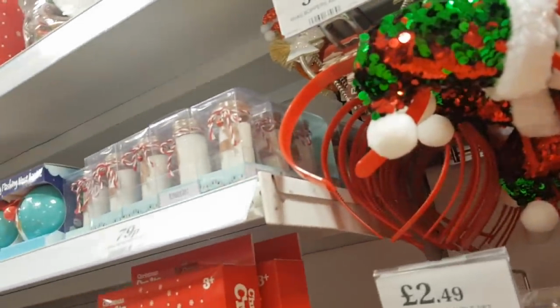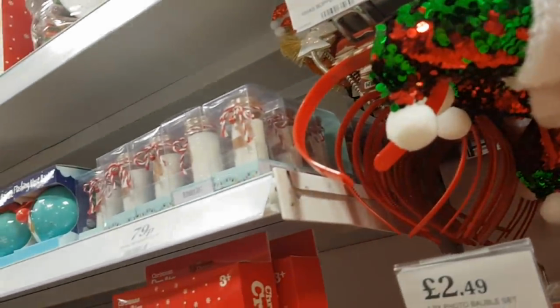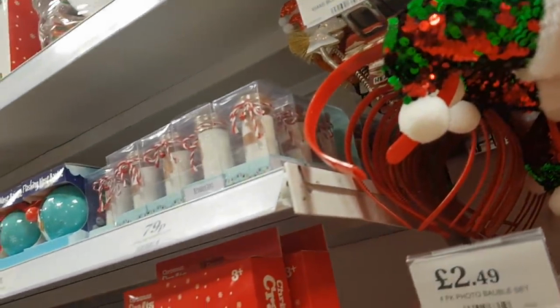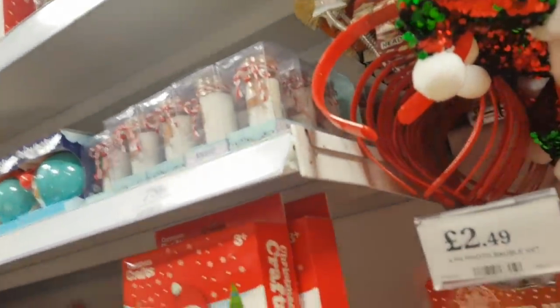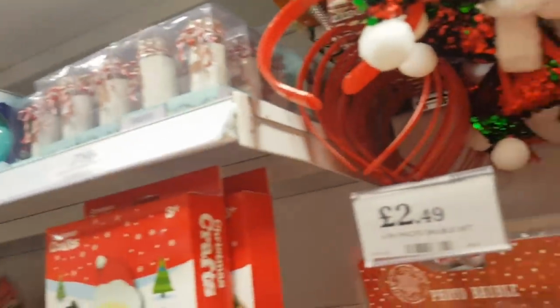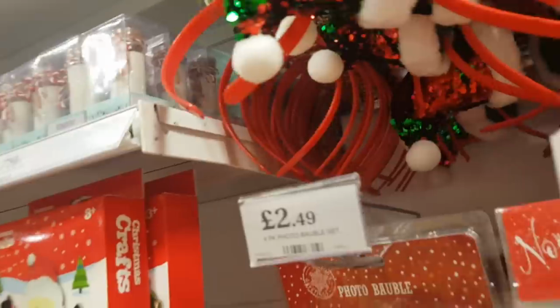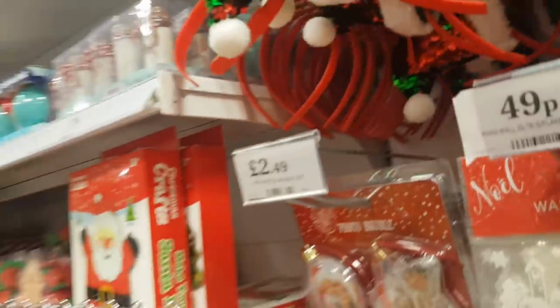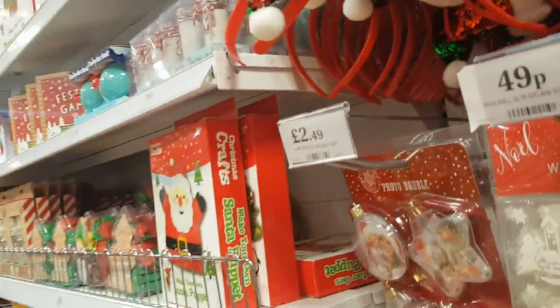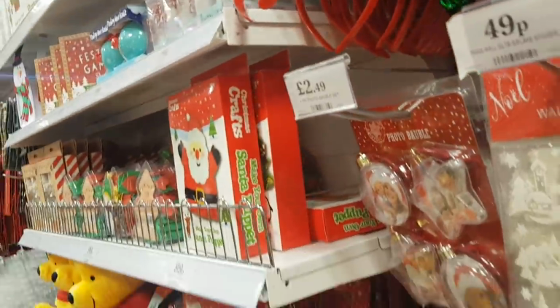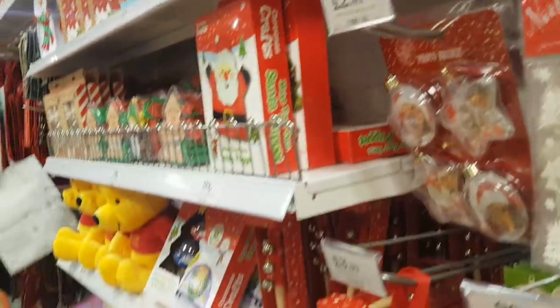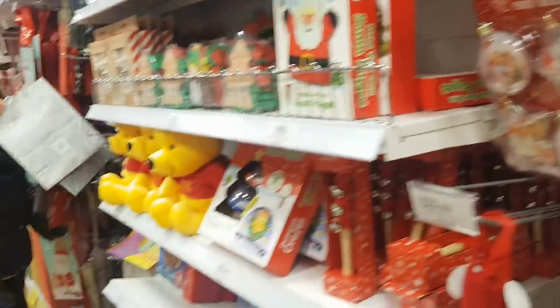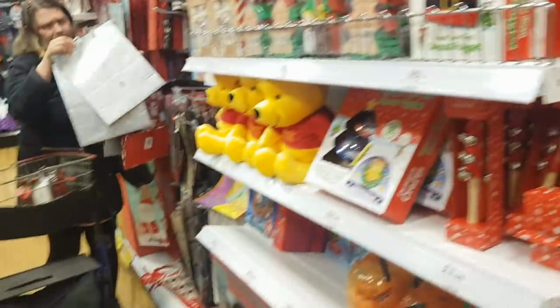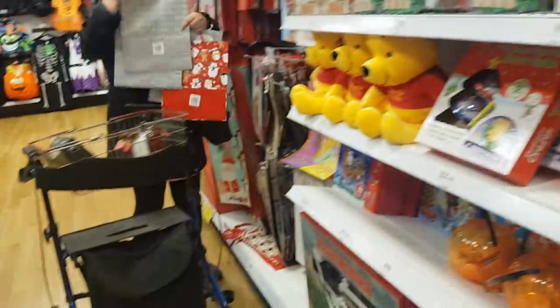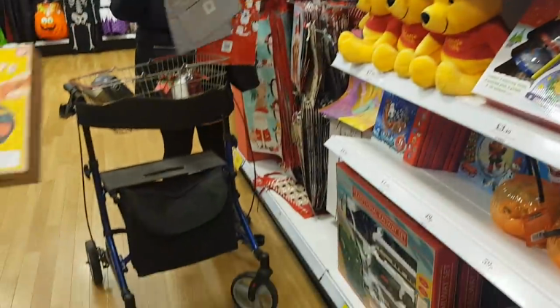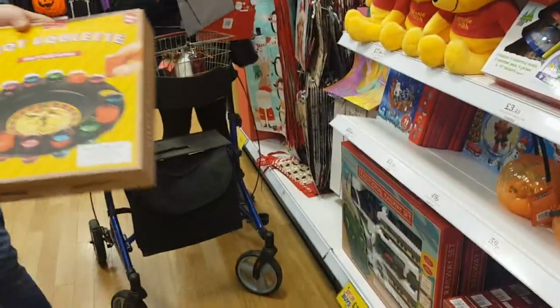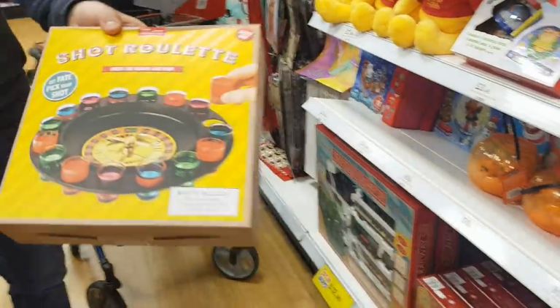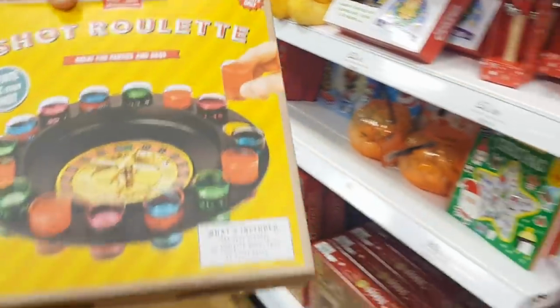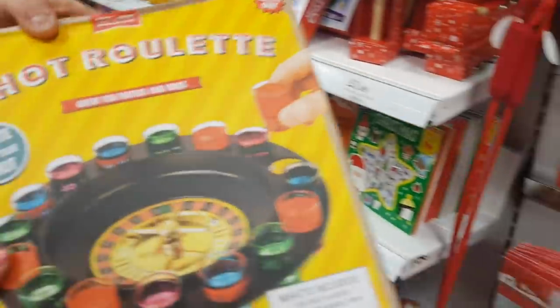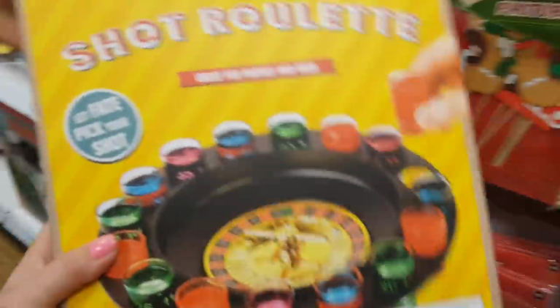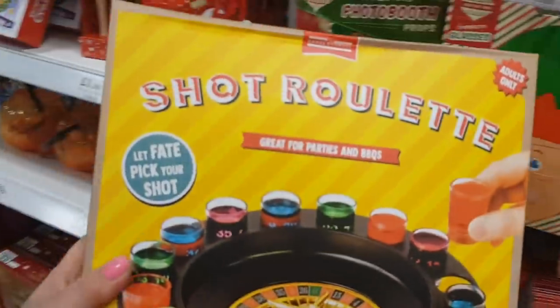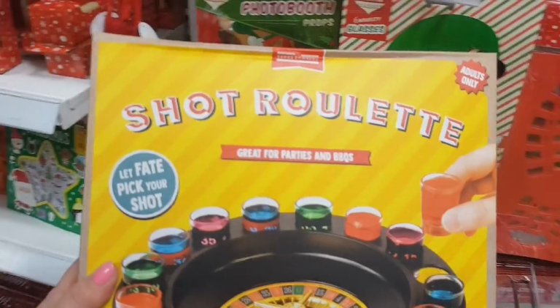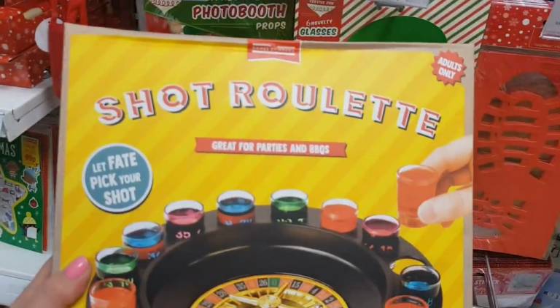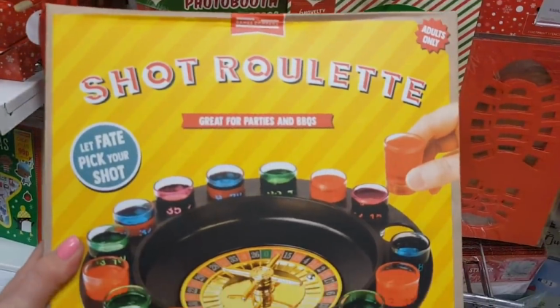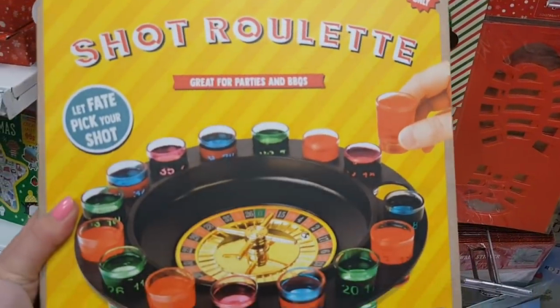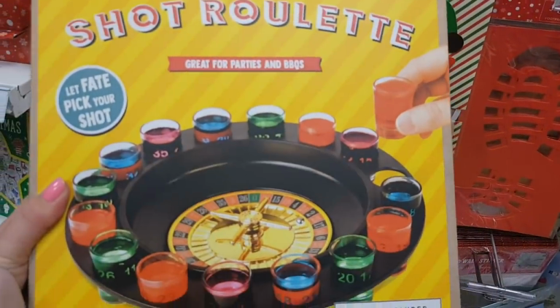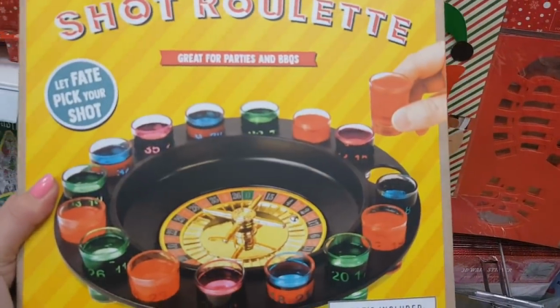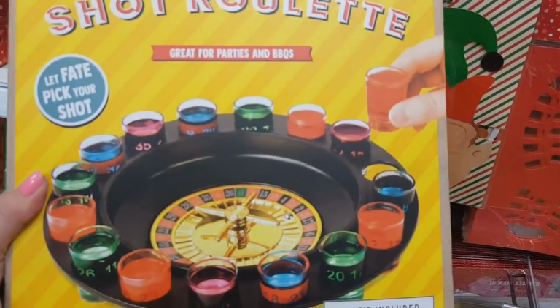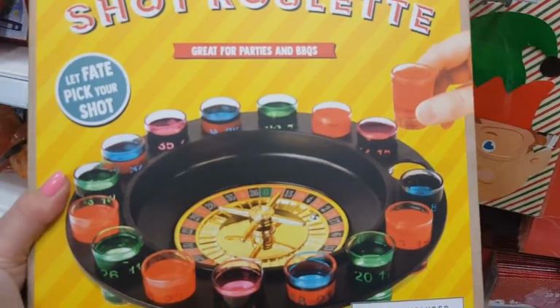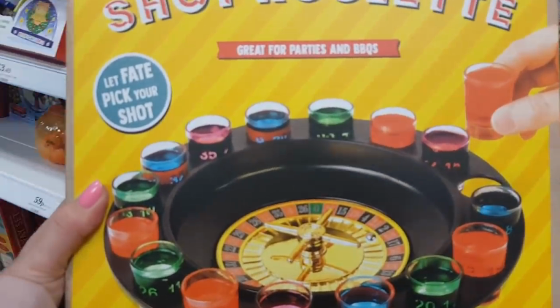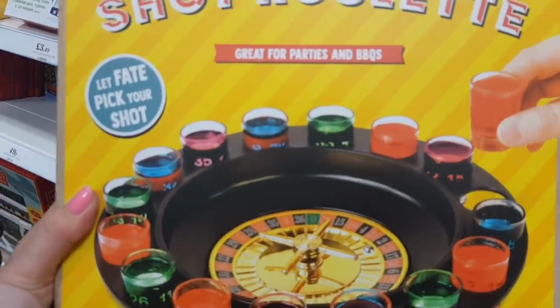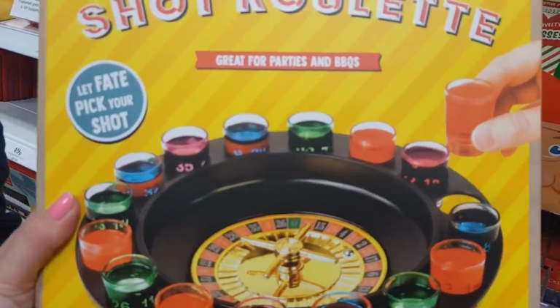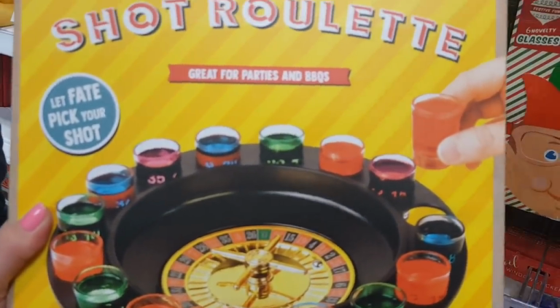We need a game for Boxing Day for Carl's mum's house — he's found one. We go to Carl's mum's on Boxing Day and this is the game that Carl wants to play: Chart Roulette. £3.99. He's happy with that.